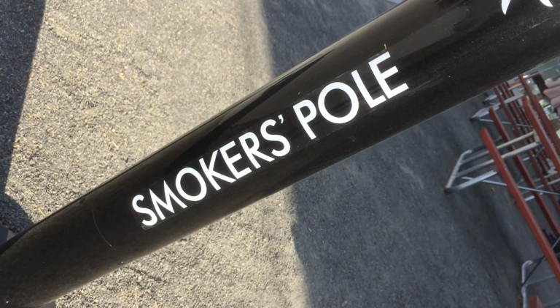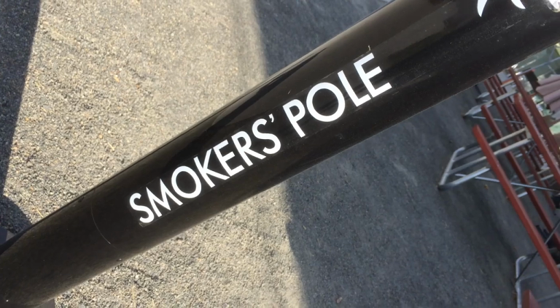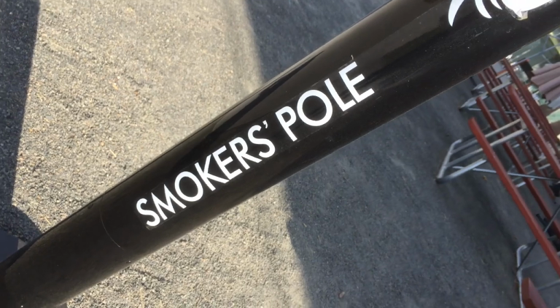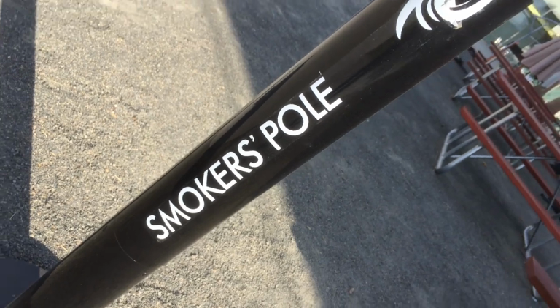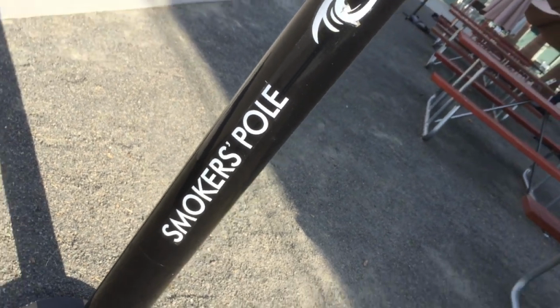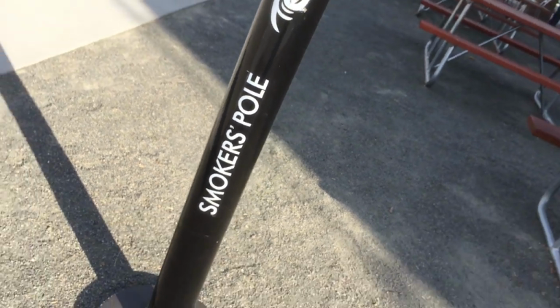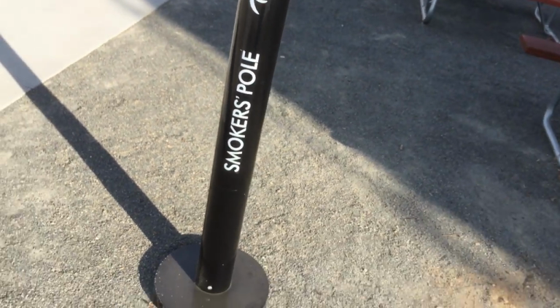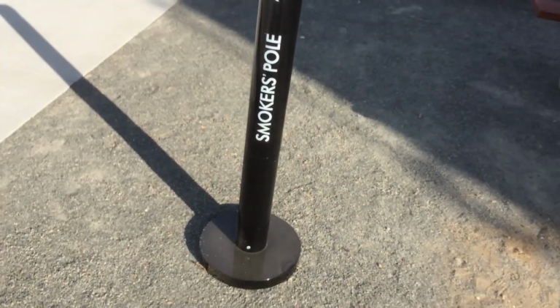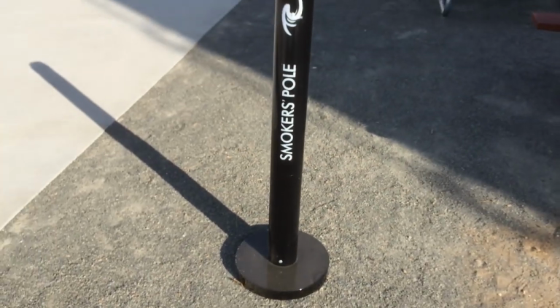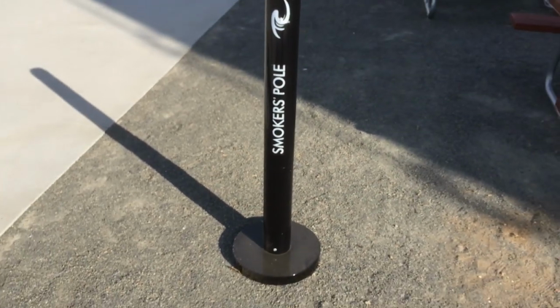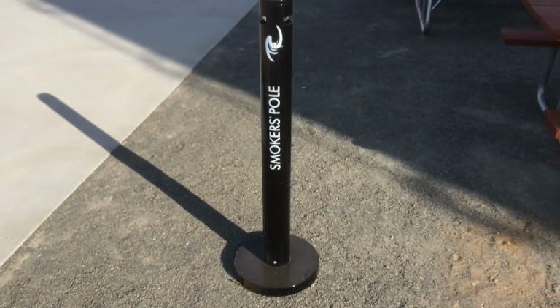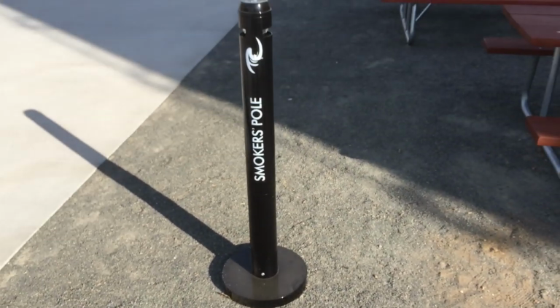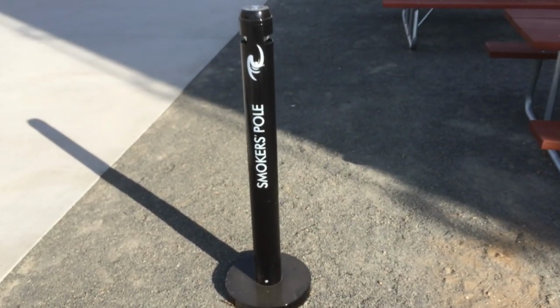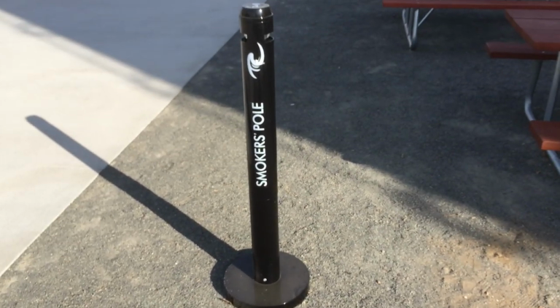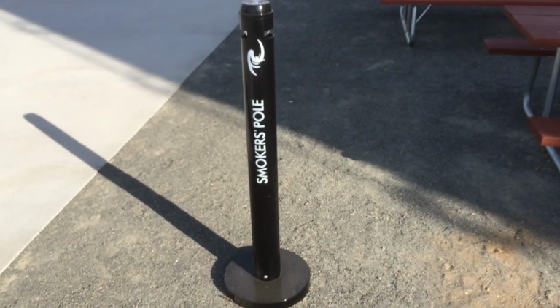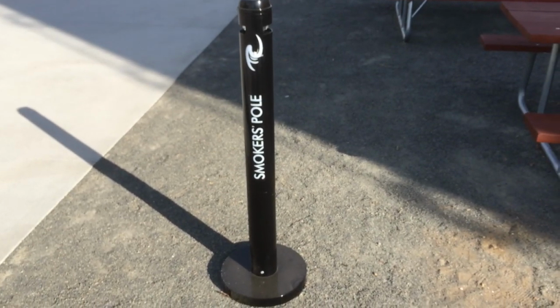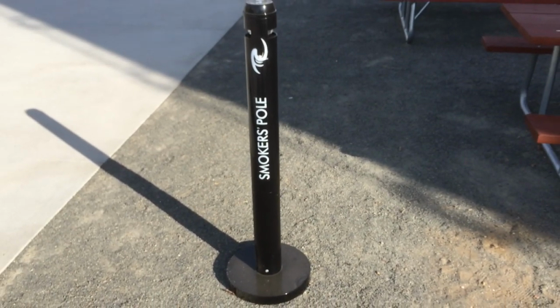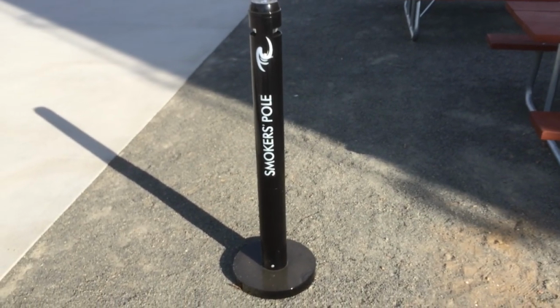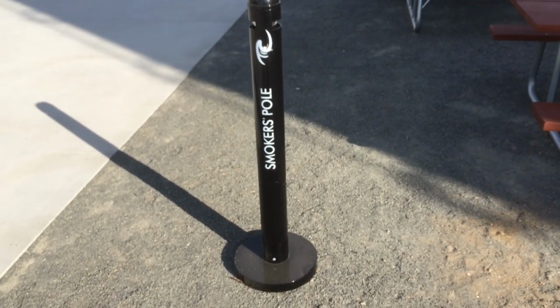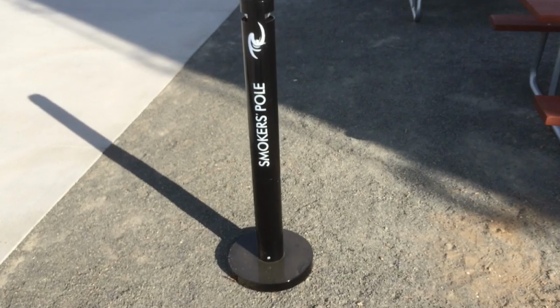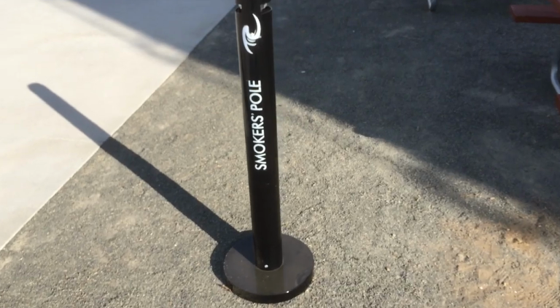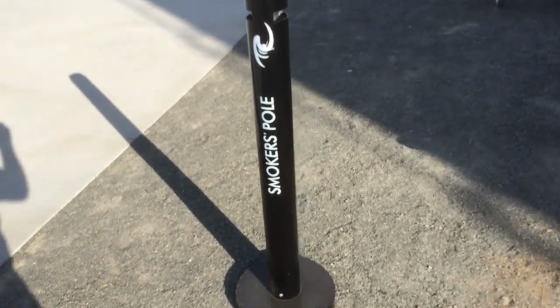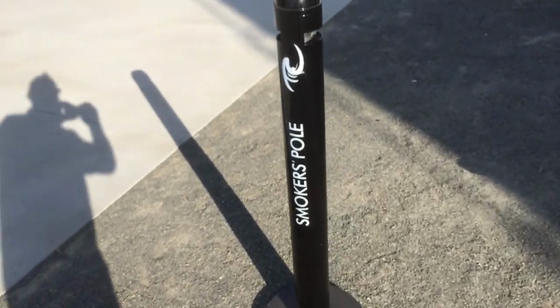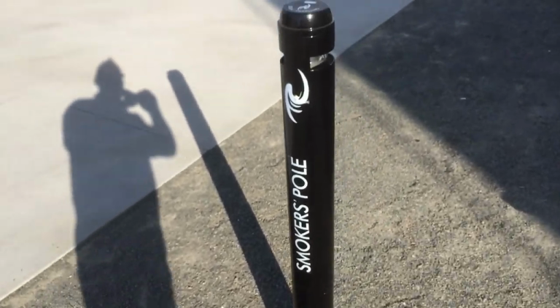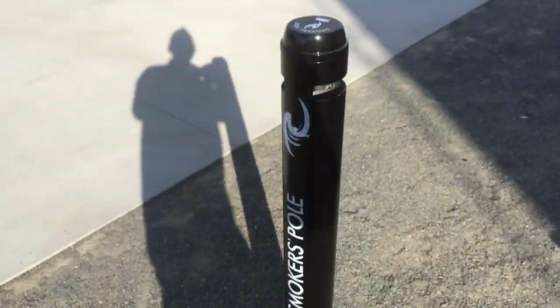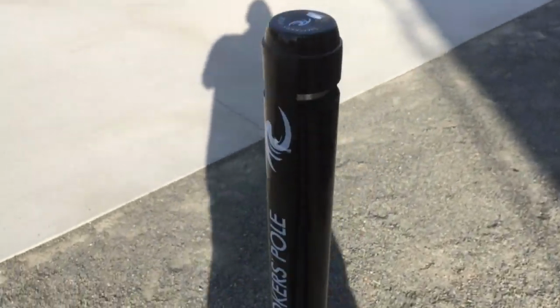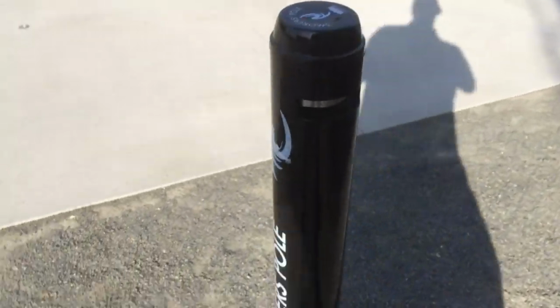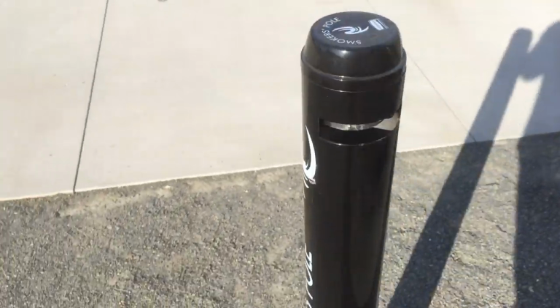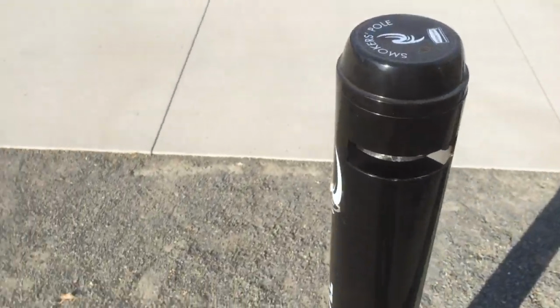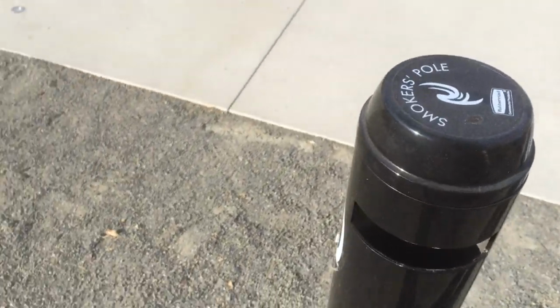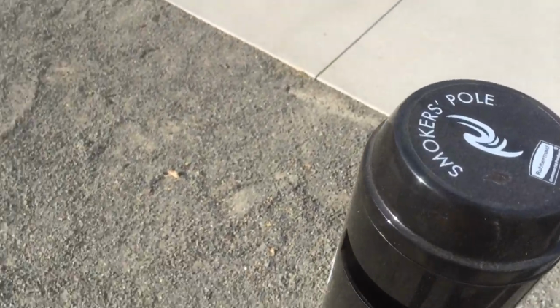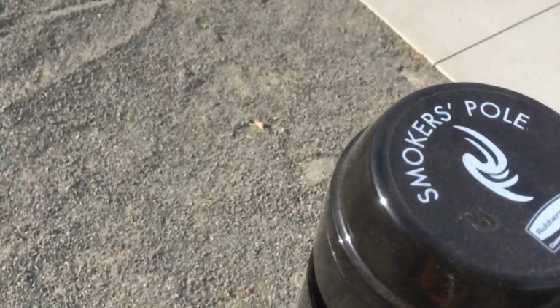Do you smoke and do you like pole? If you smoke and you like pole, and perhaps if you smoke pole, you'll love the Smoker's Pole.